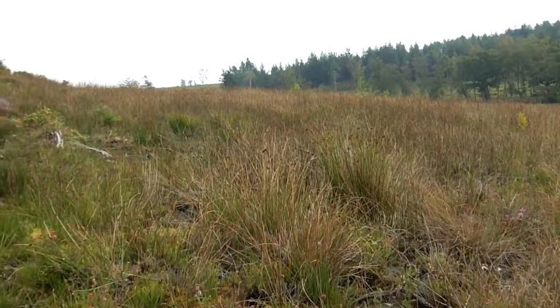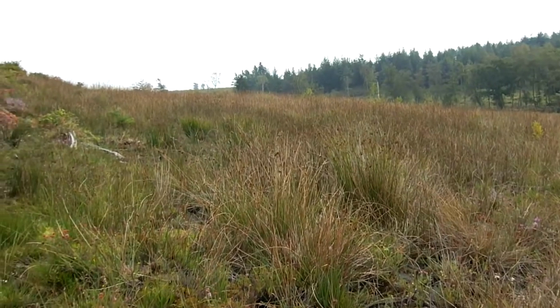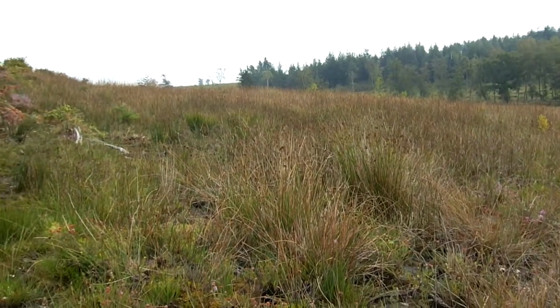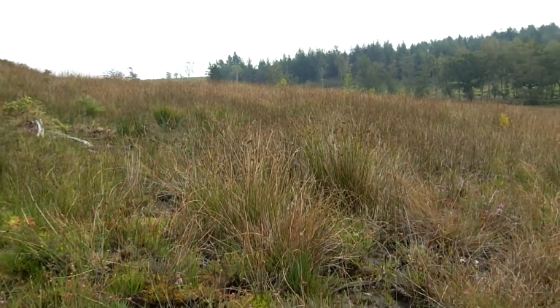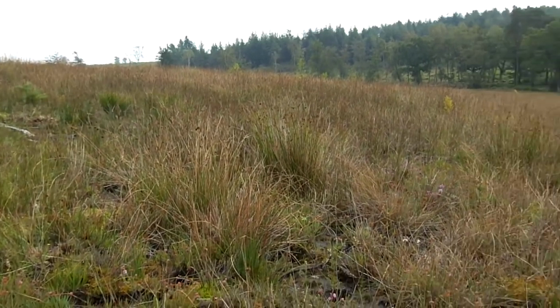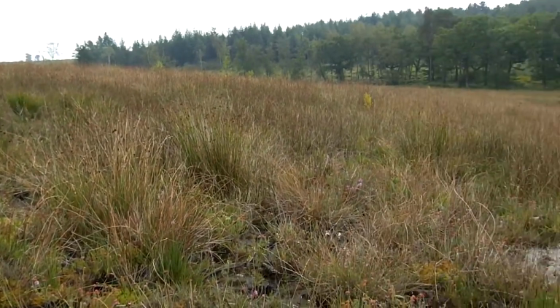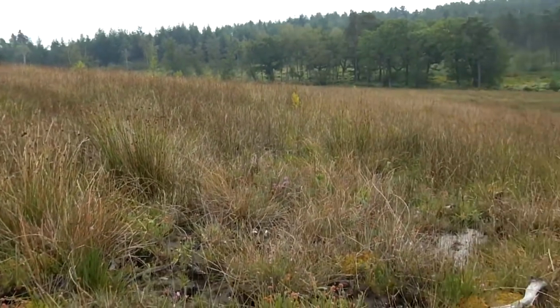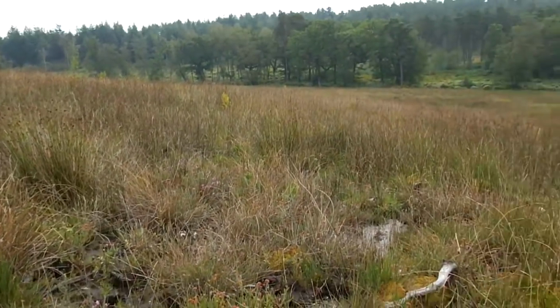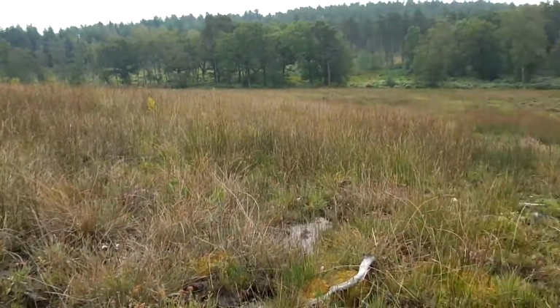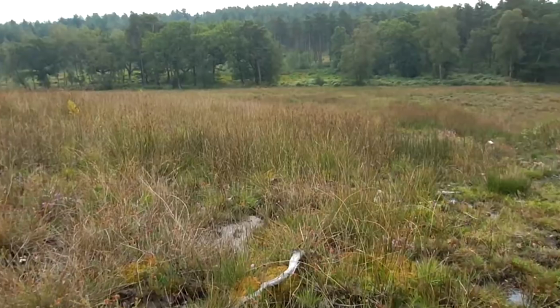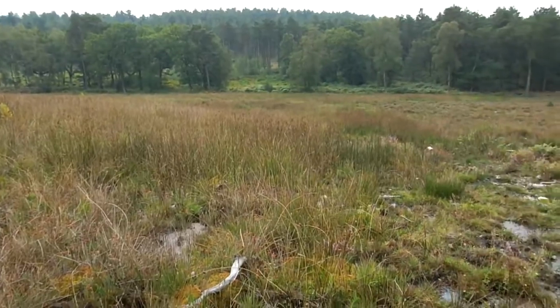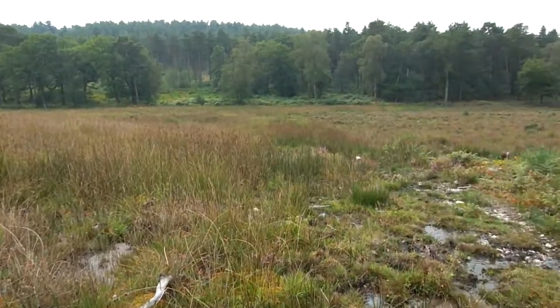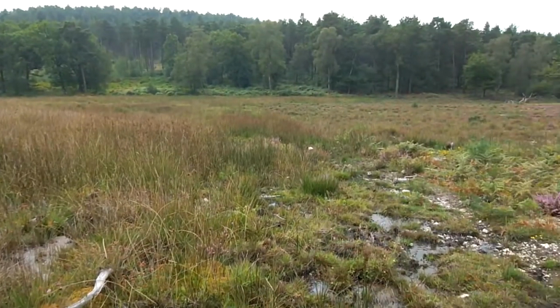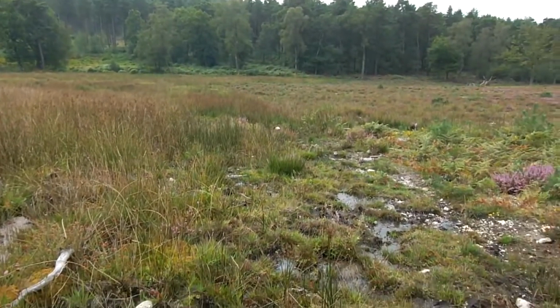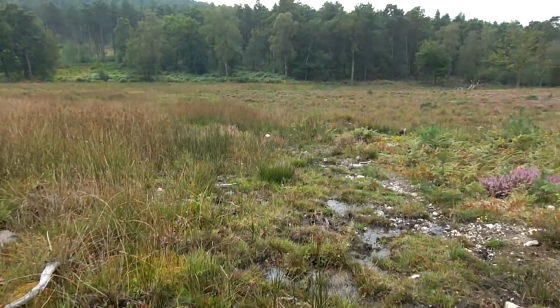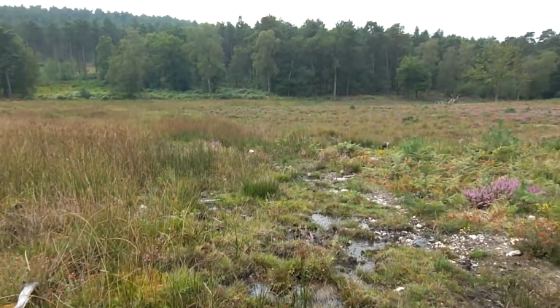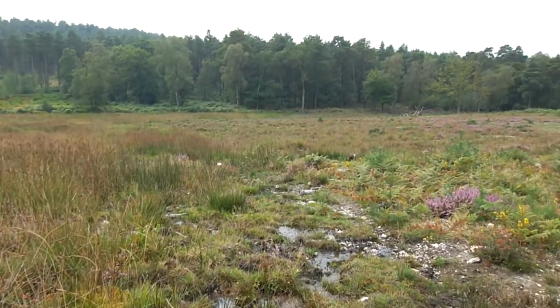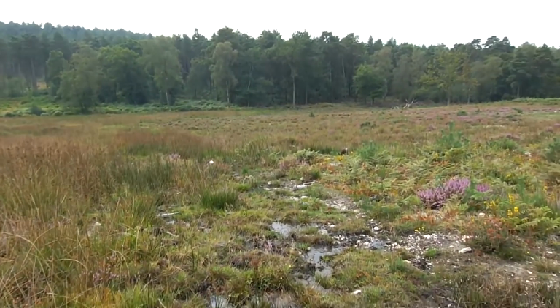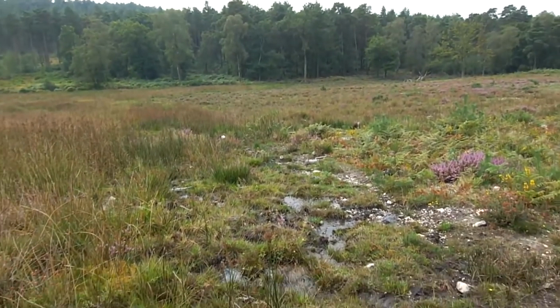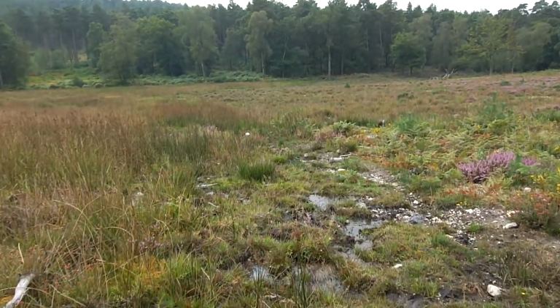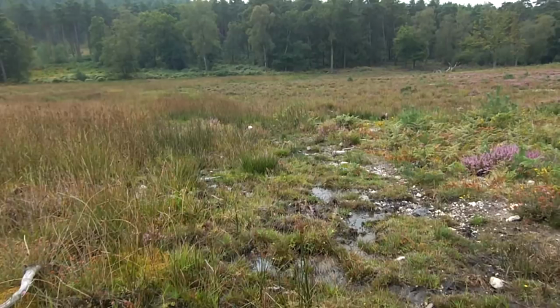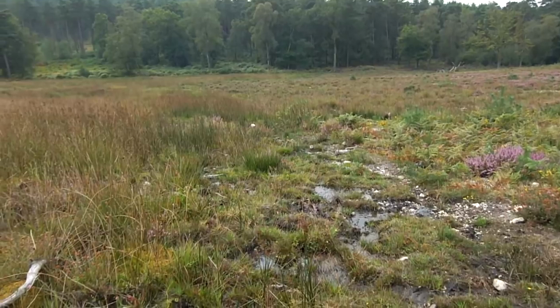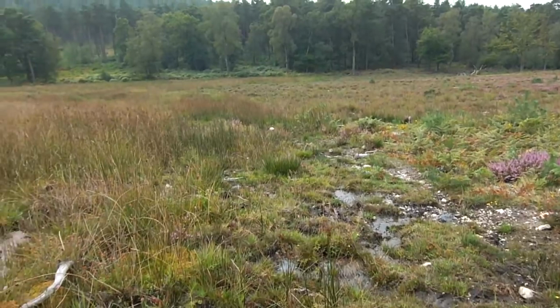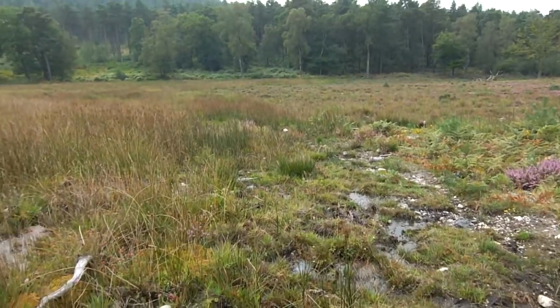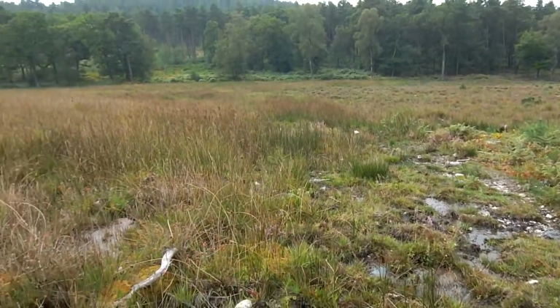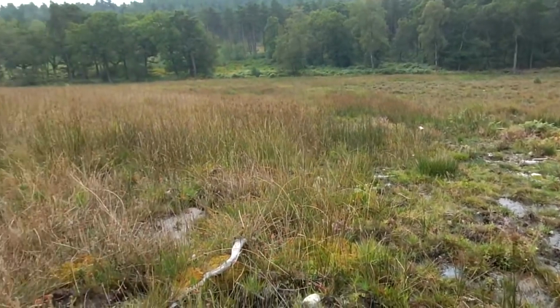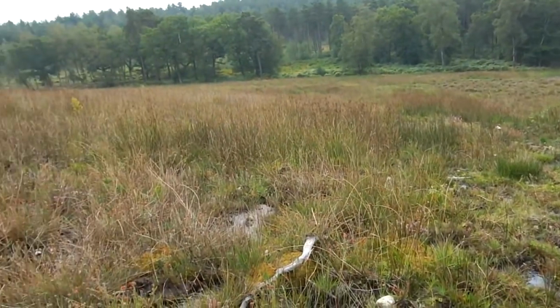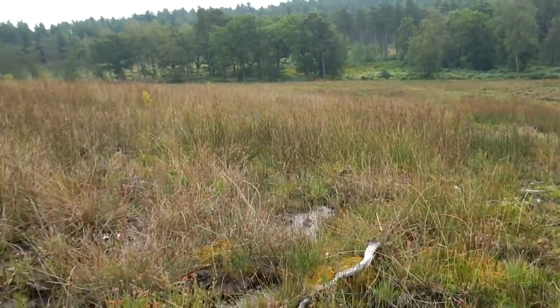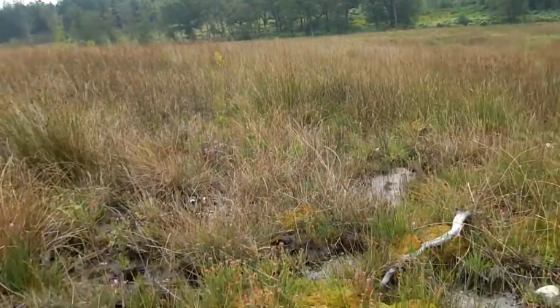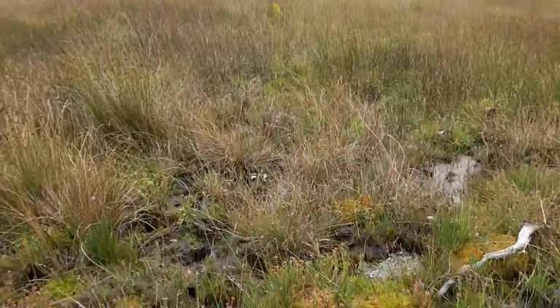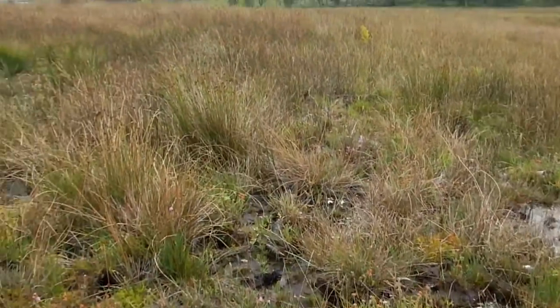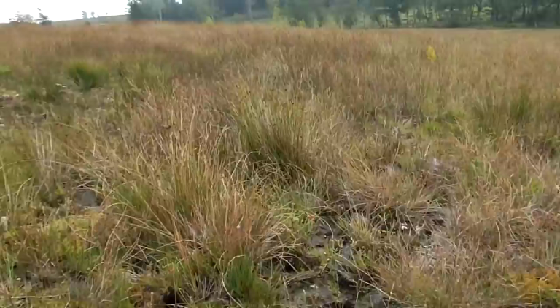I'm out here in the New Forest and I came out here to look for mushrooms, but I just want to stop by this bit of lovely unspoiled wetland here to have a look at a beautiful little plant, which is very often overlooked.